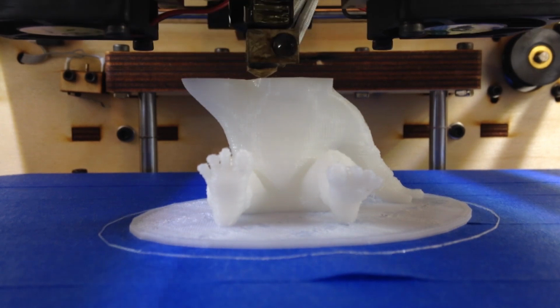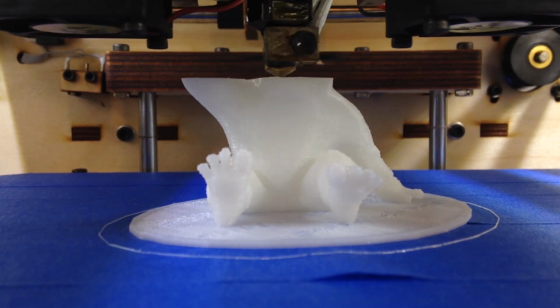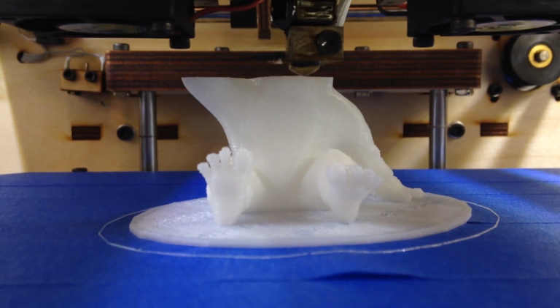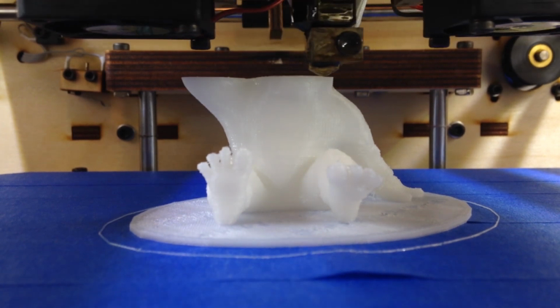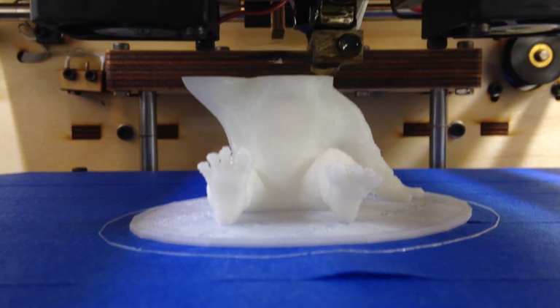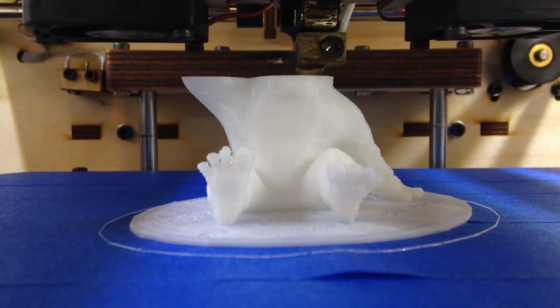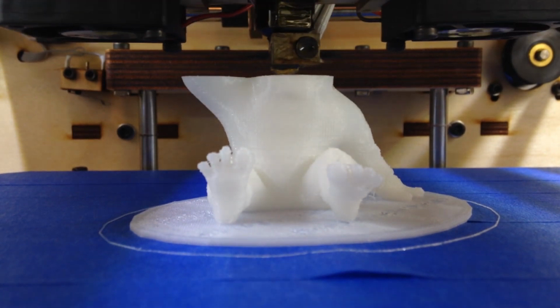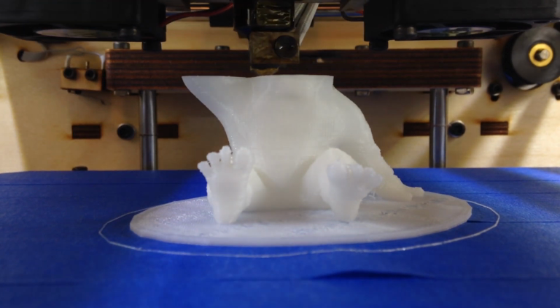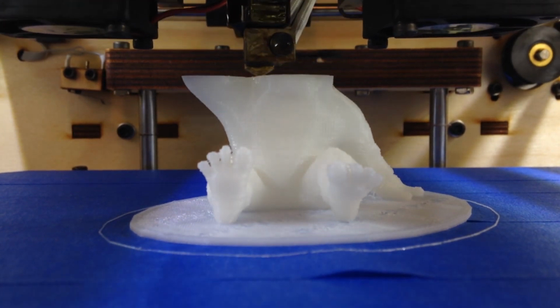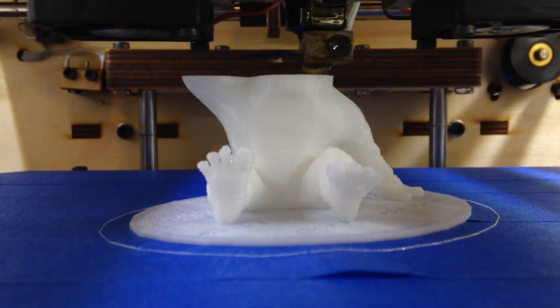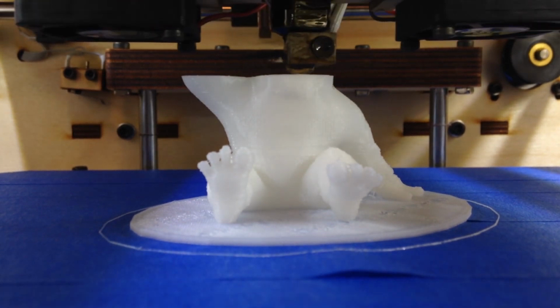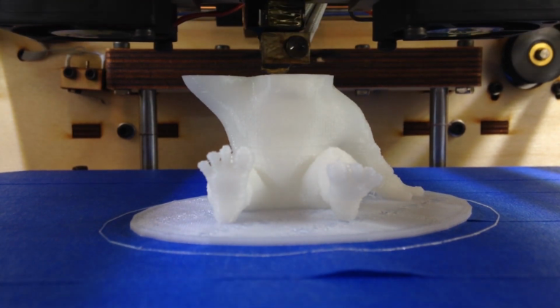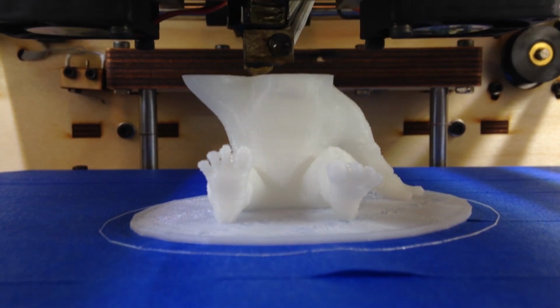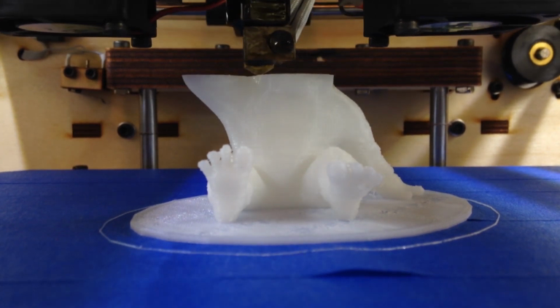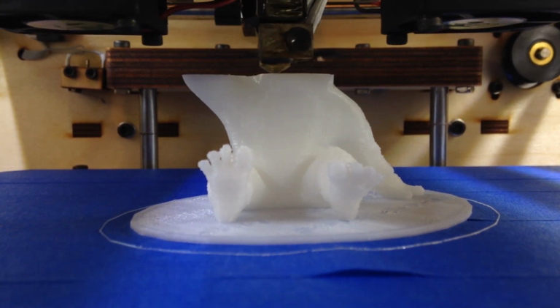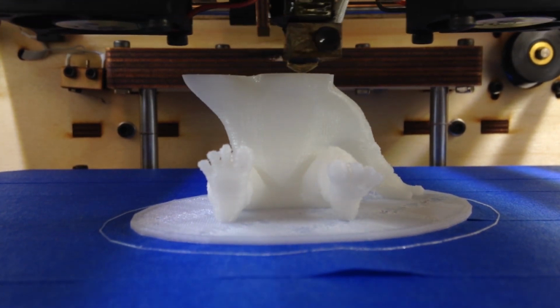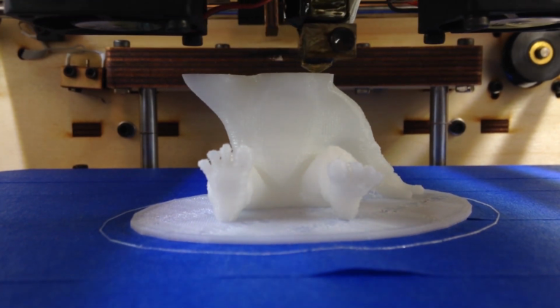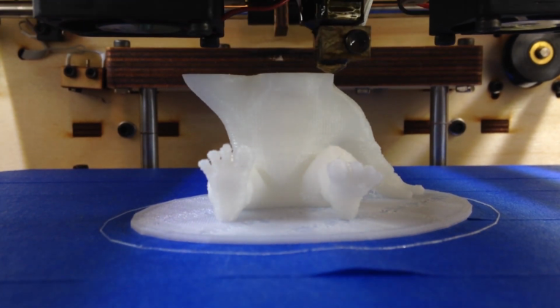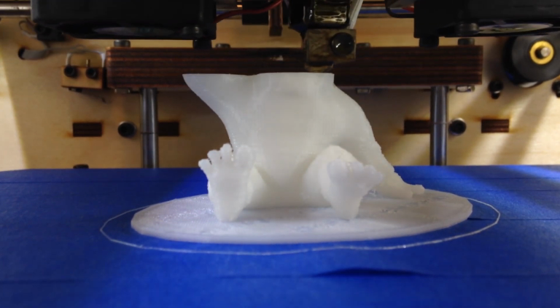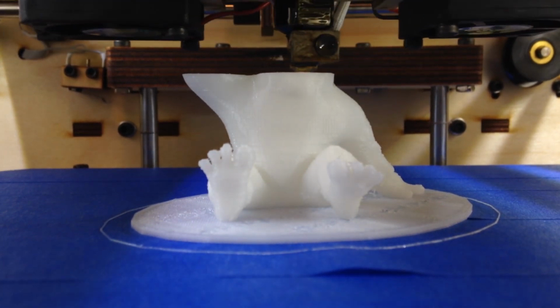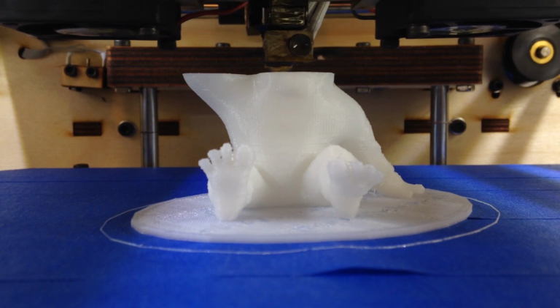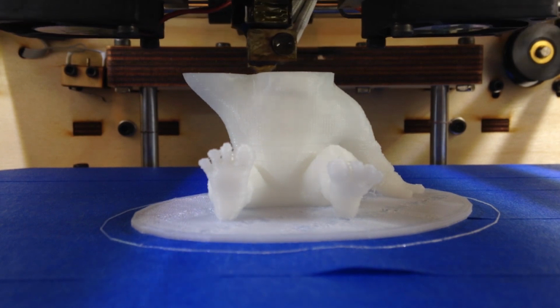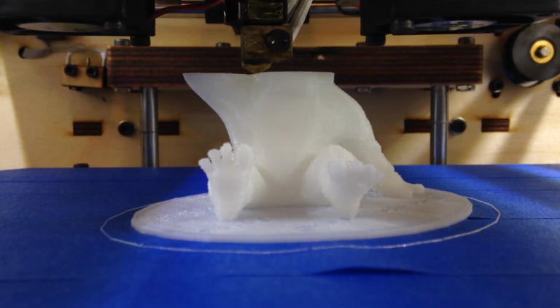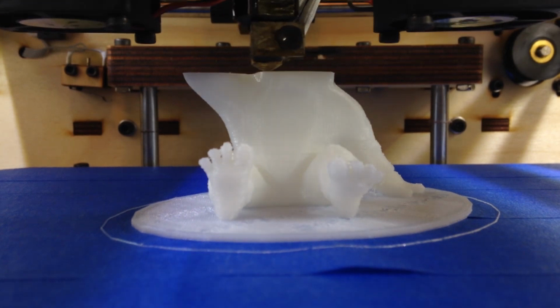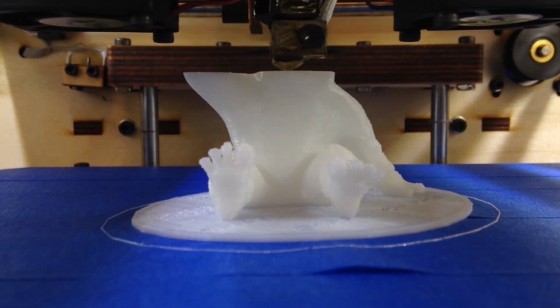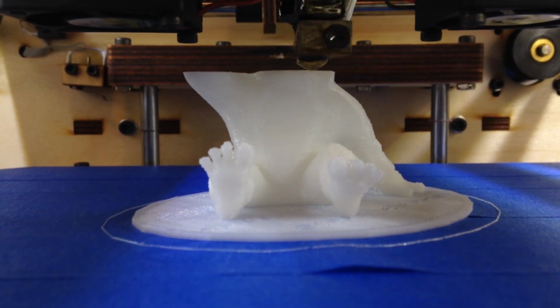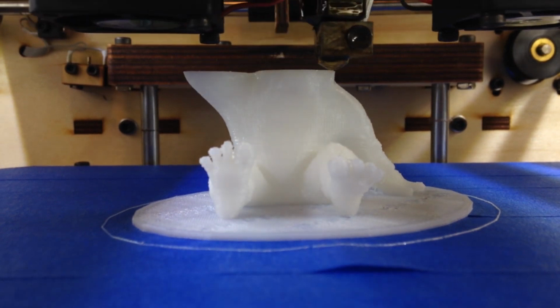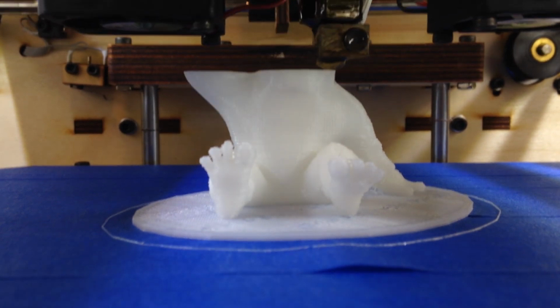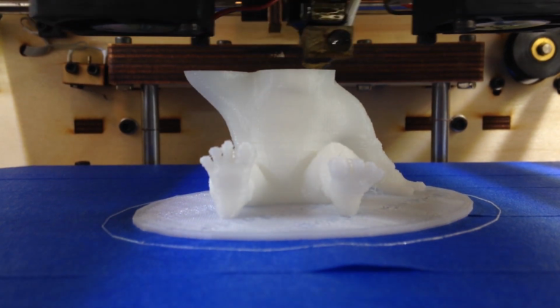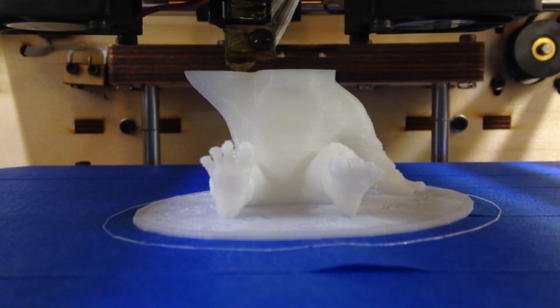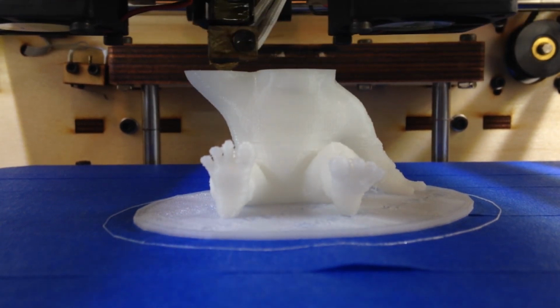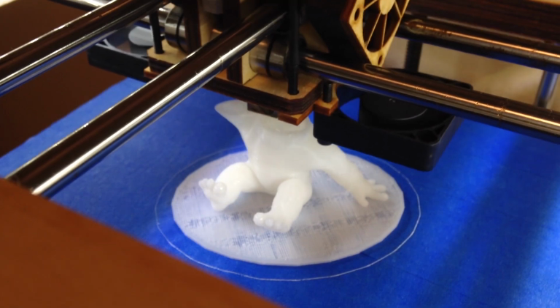And that's it! Thanks for watching. If you want to print any of these yourself, I've included links to all the models in the video description. Merry Christmas!